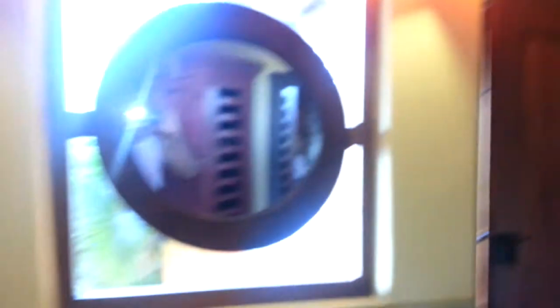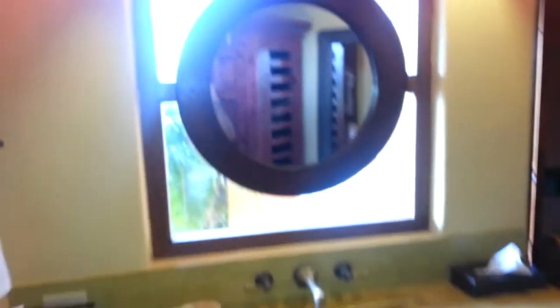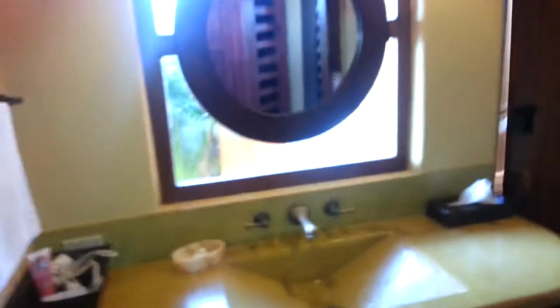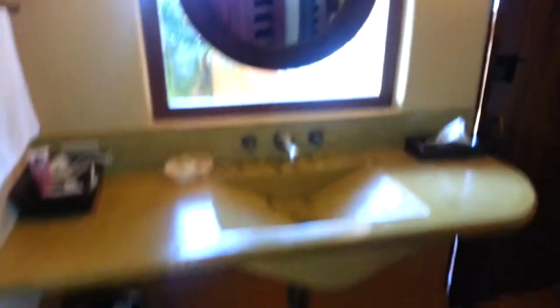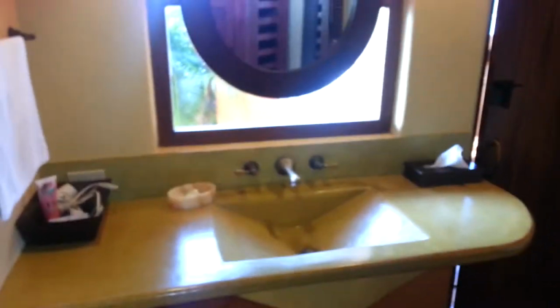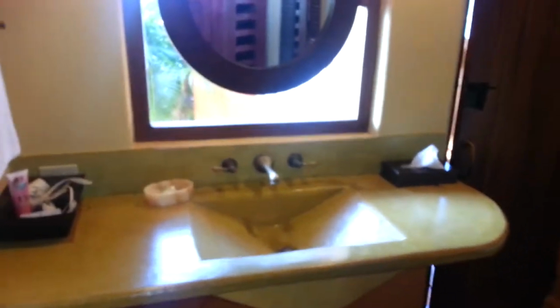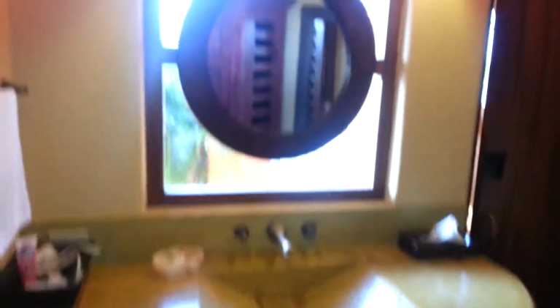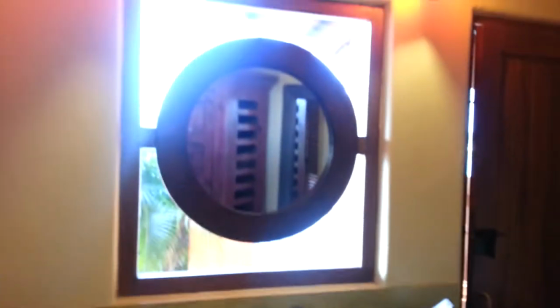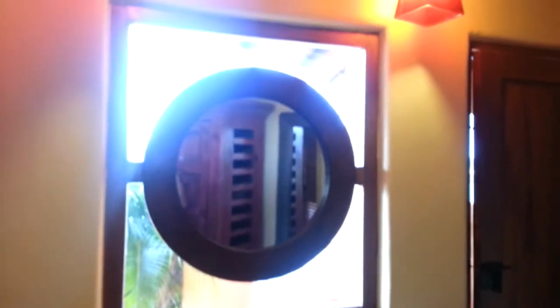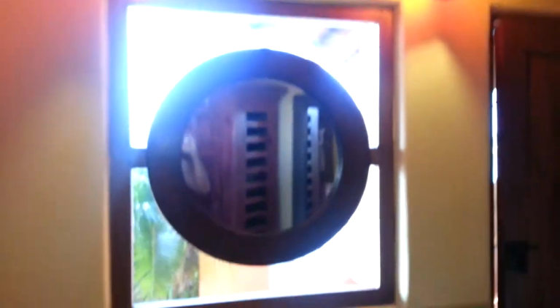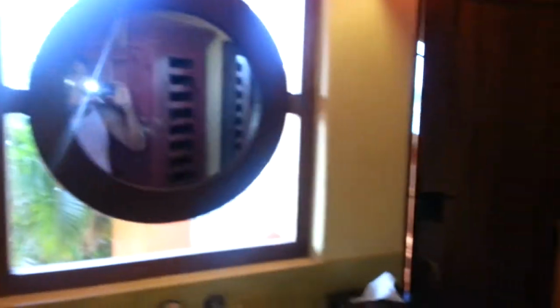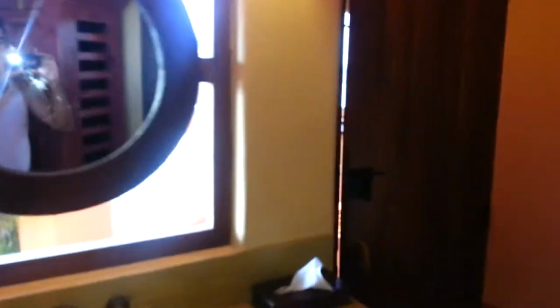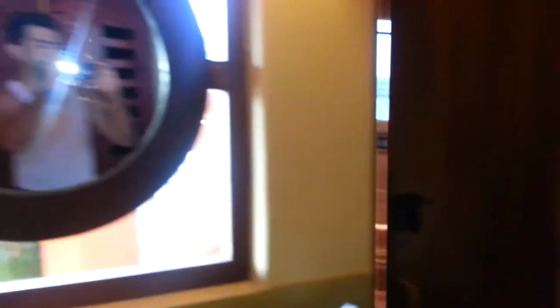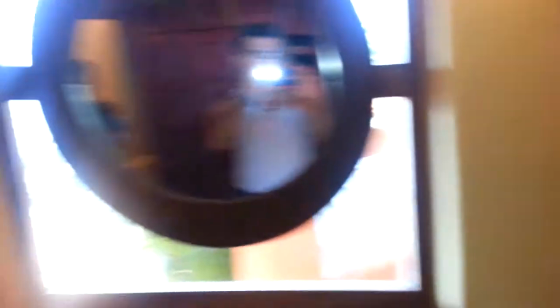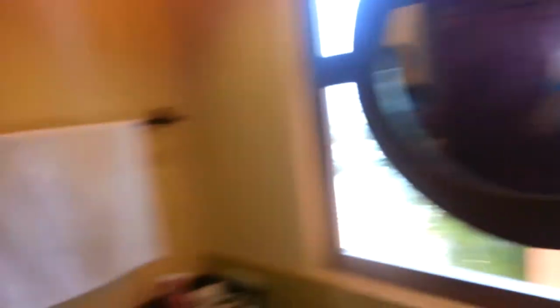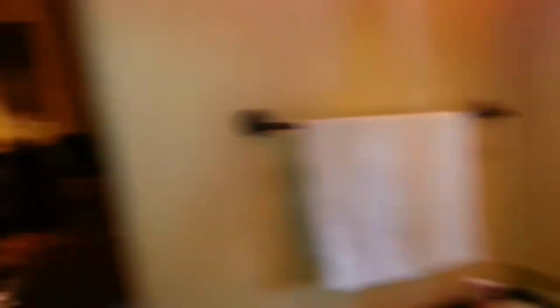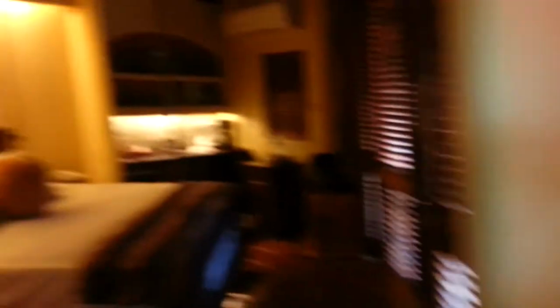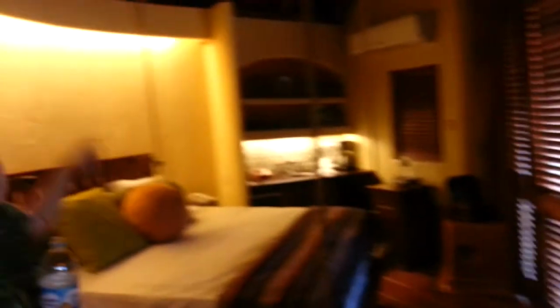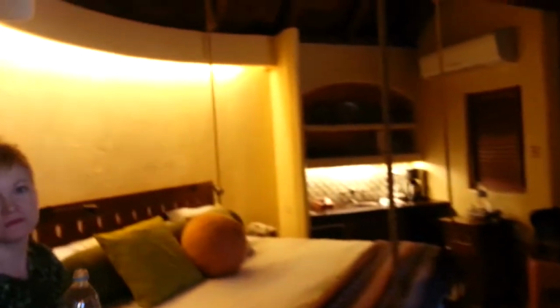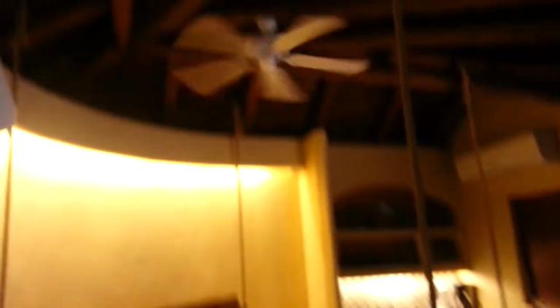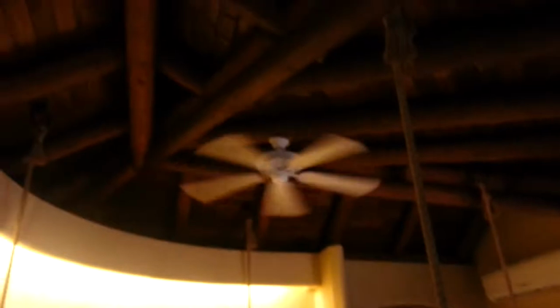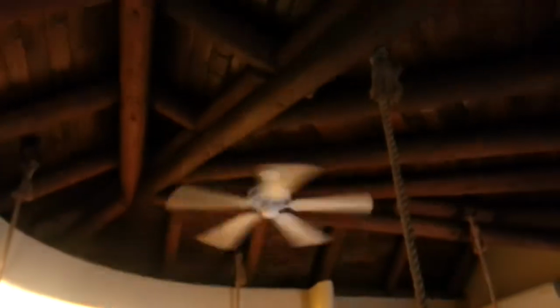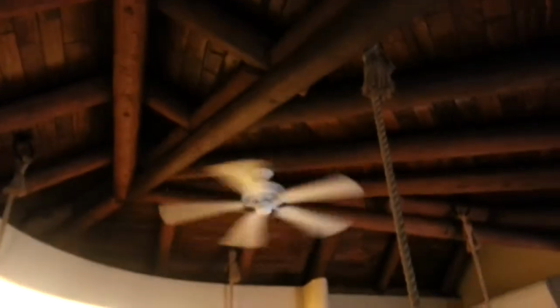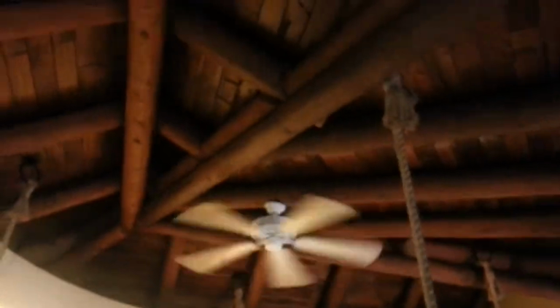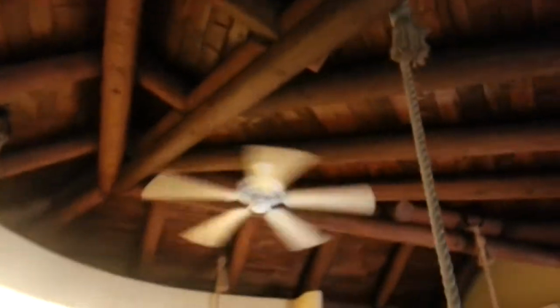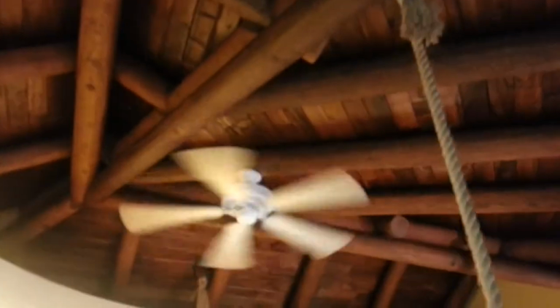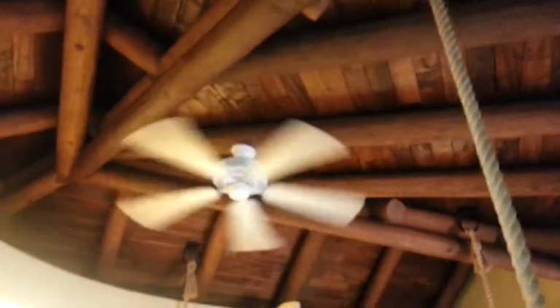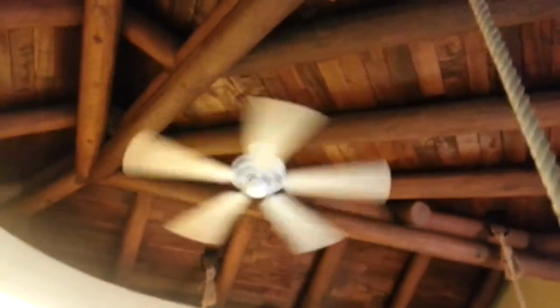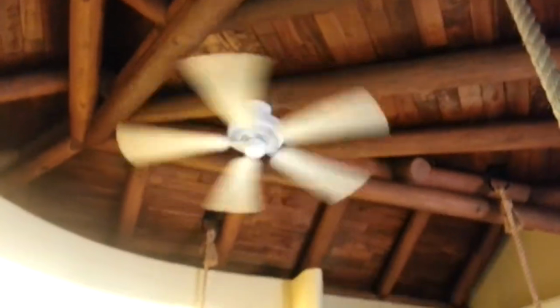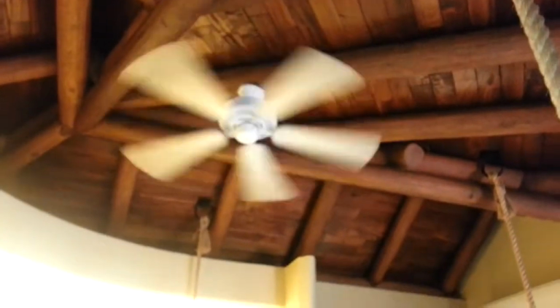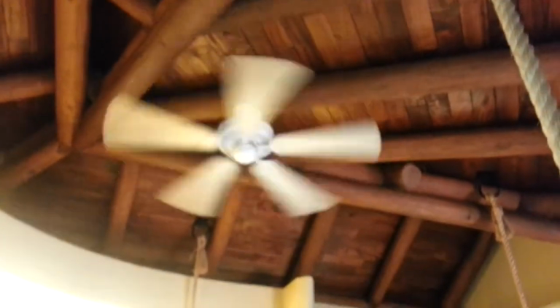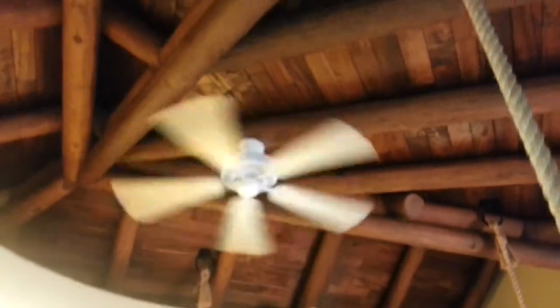This is your sink area. Then I was told I get the ceiling. Here's the ceiling up there. You're at the top floor.